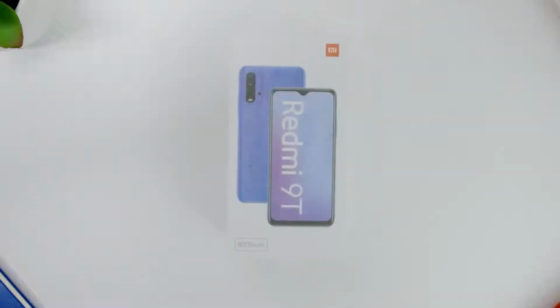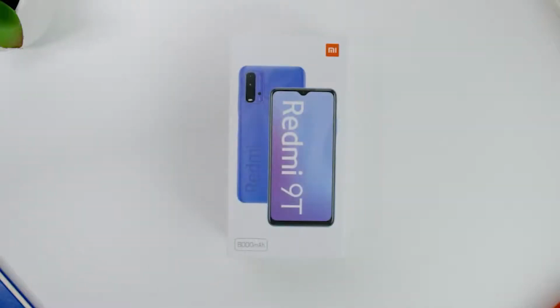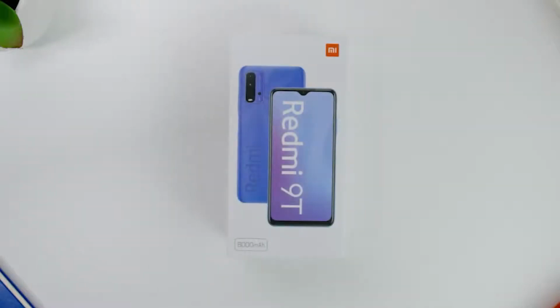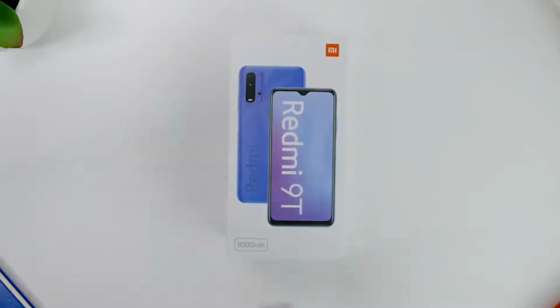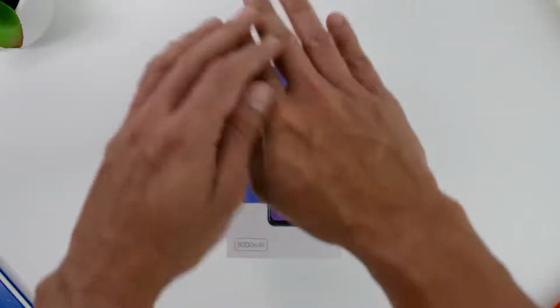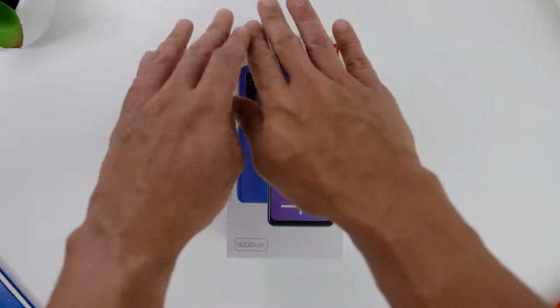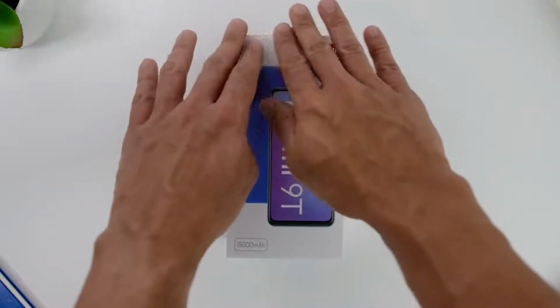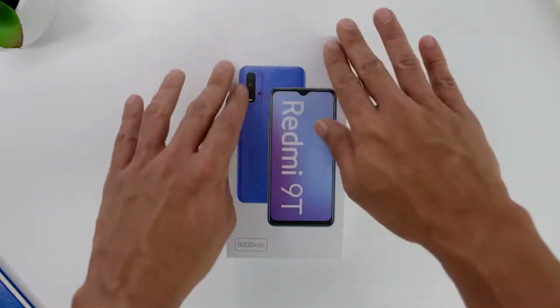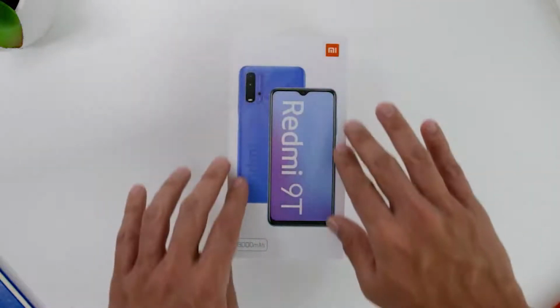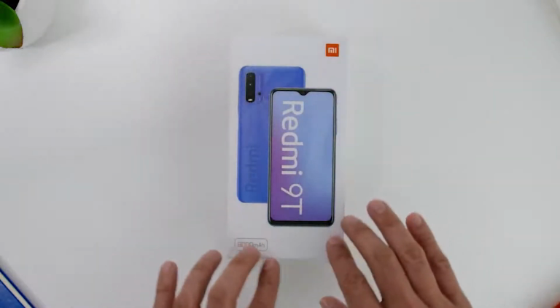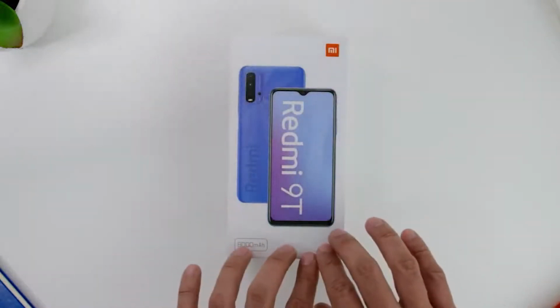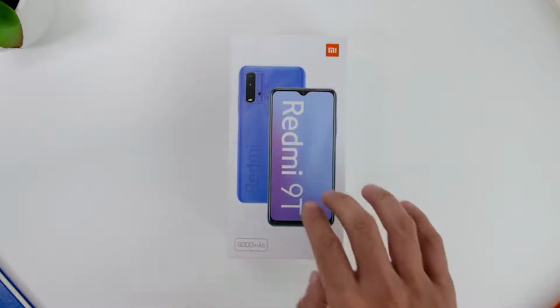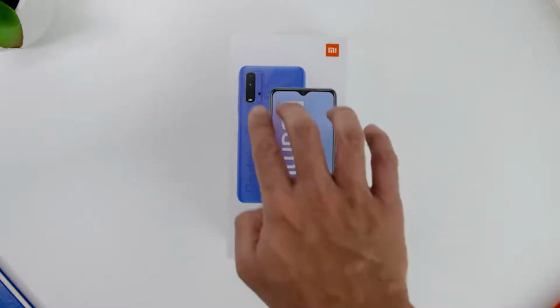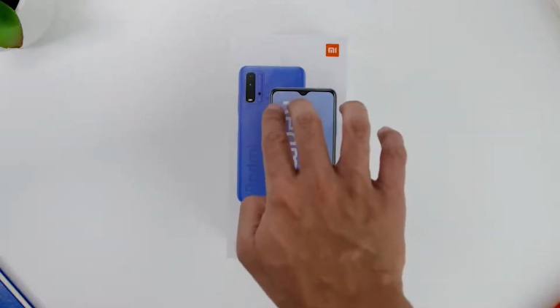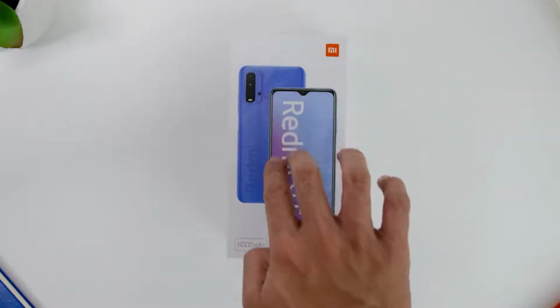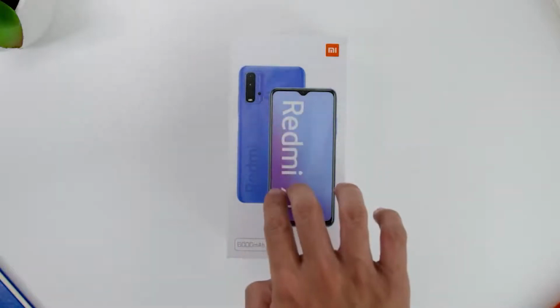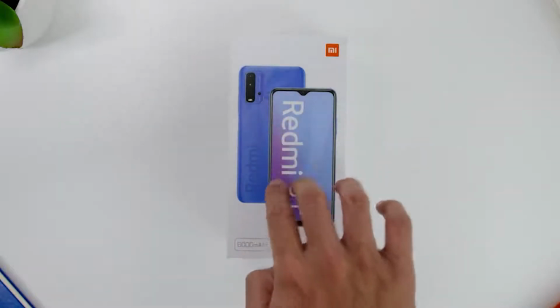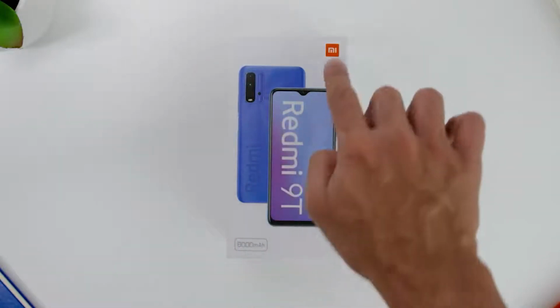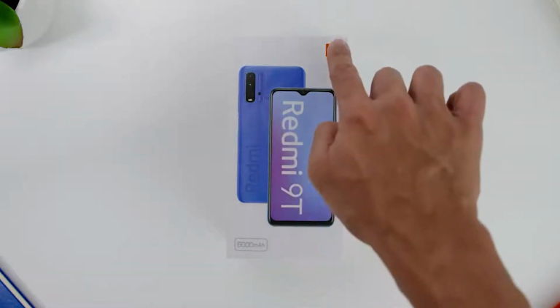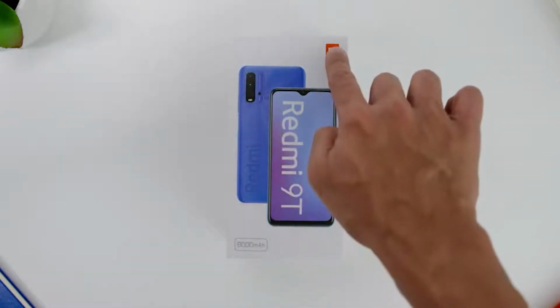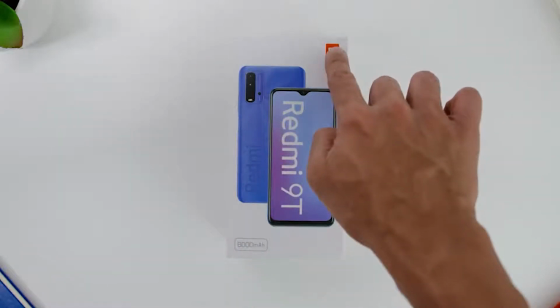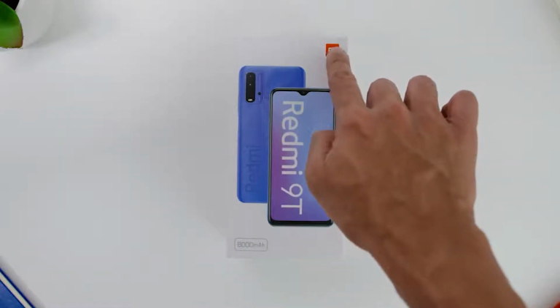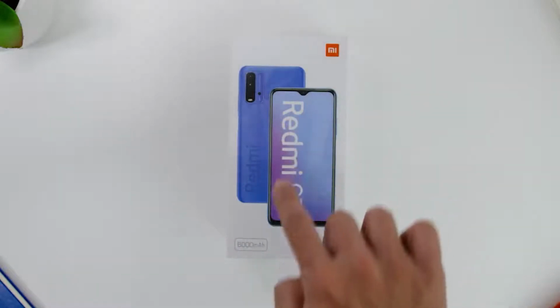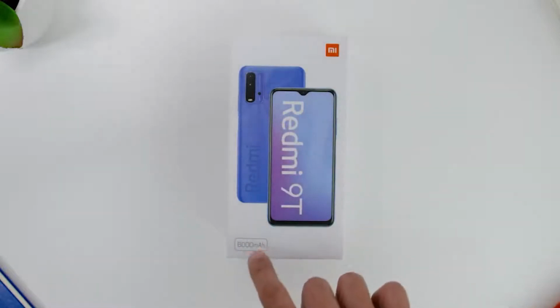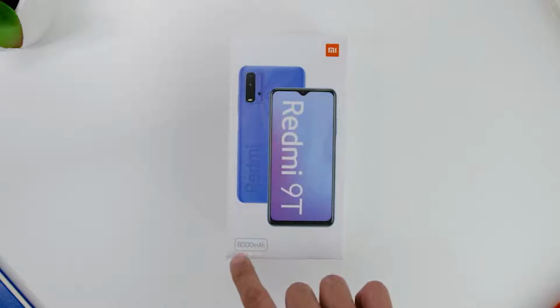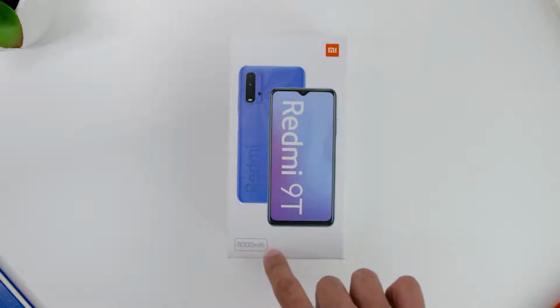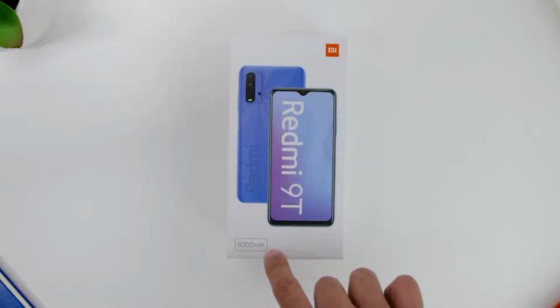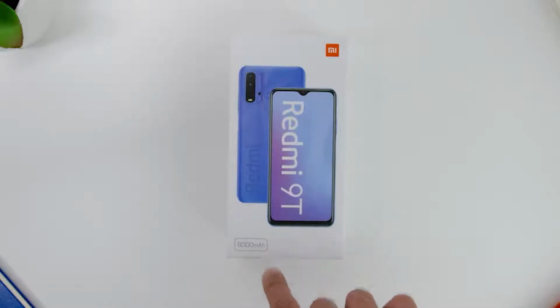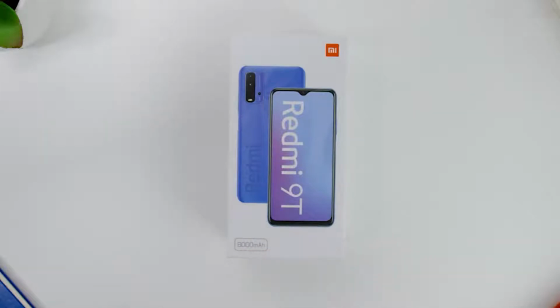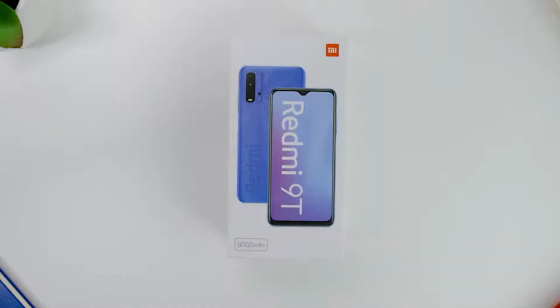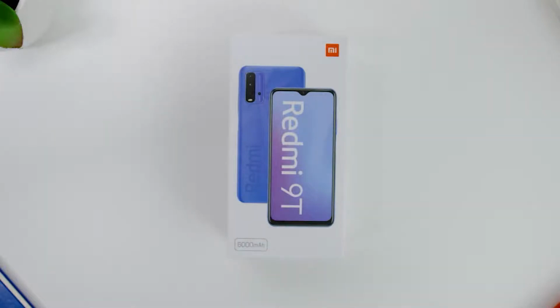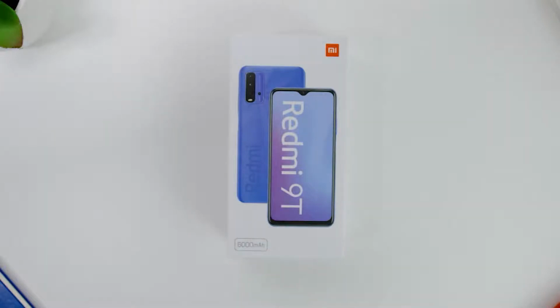Starting from the unboxing, the phone comes in white with the visuals of the phone in front, the Mi logo on the top right, and the 6000 milliamps battery feature on the bottom left.